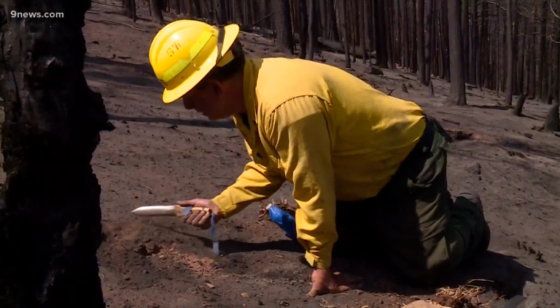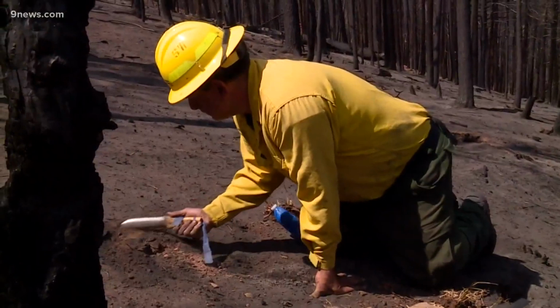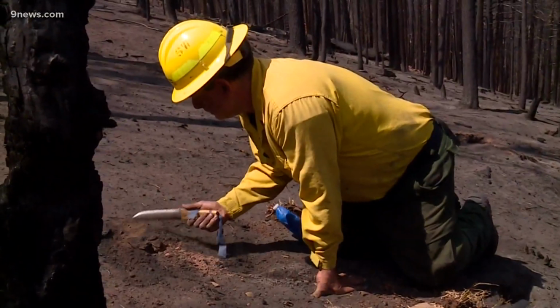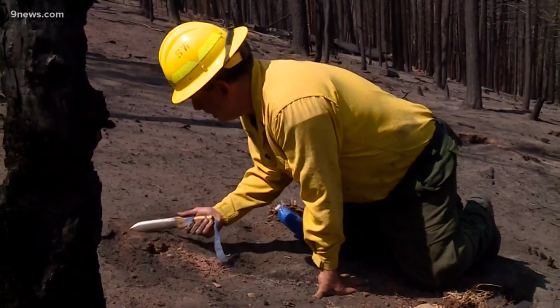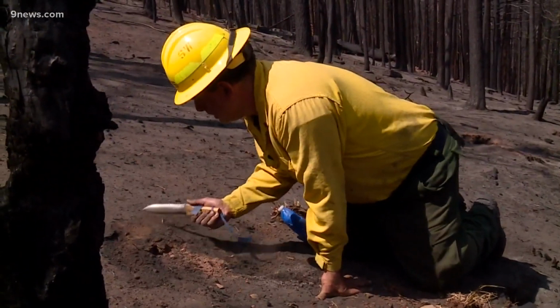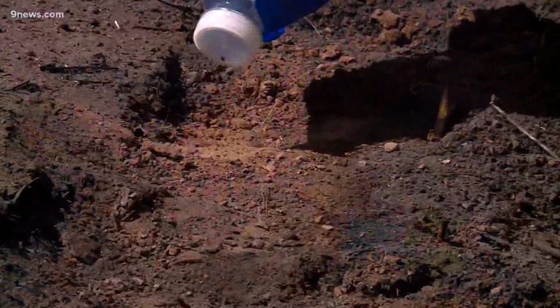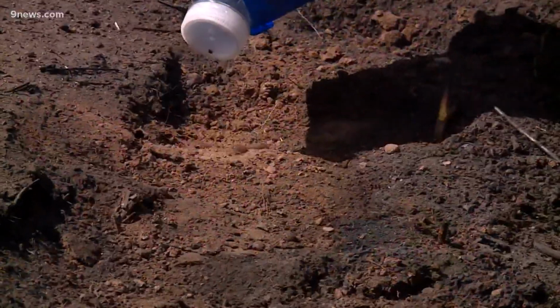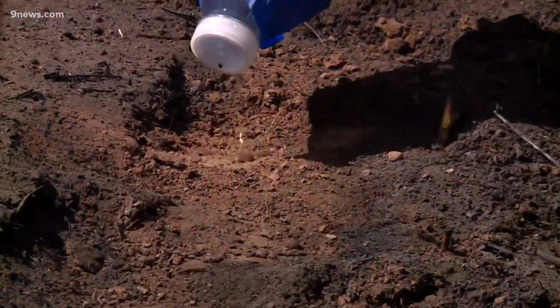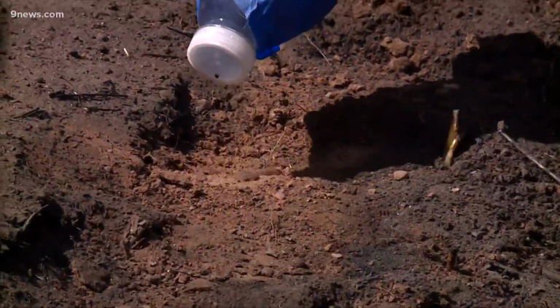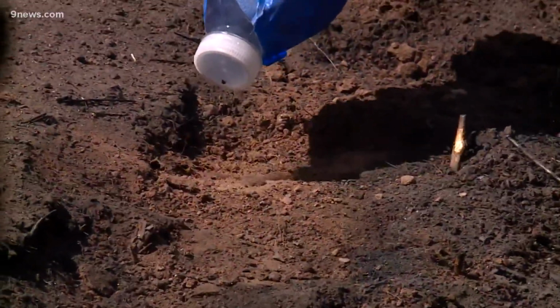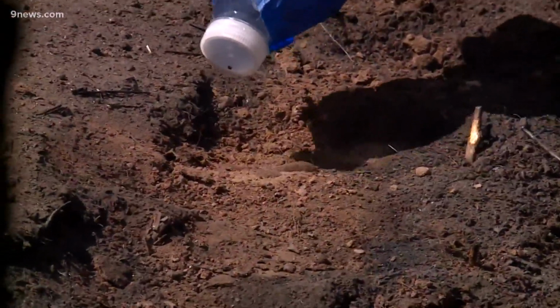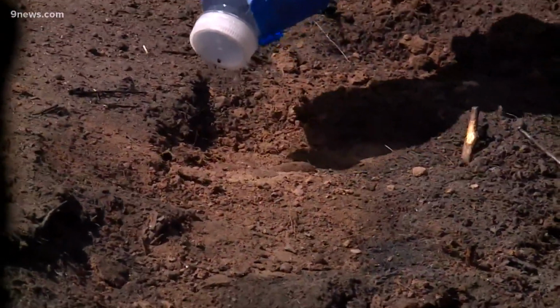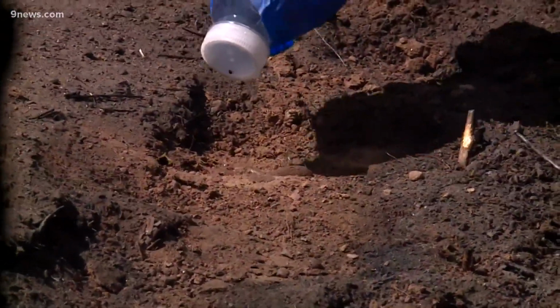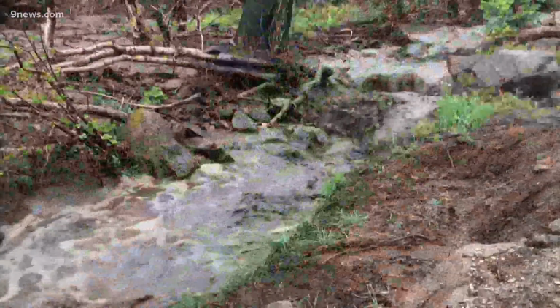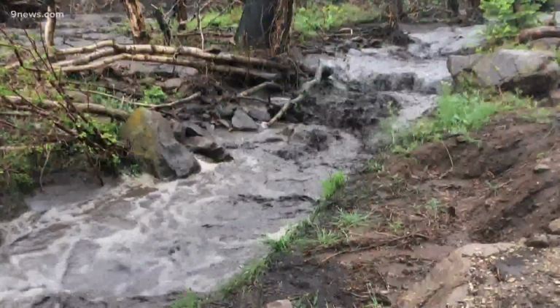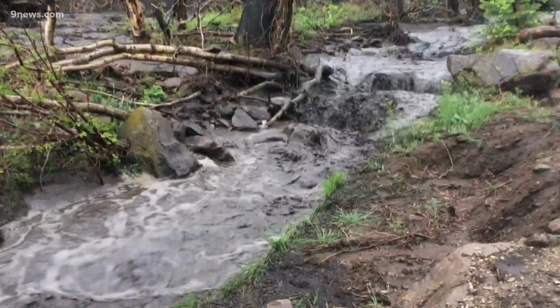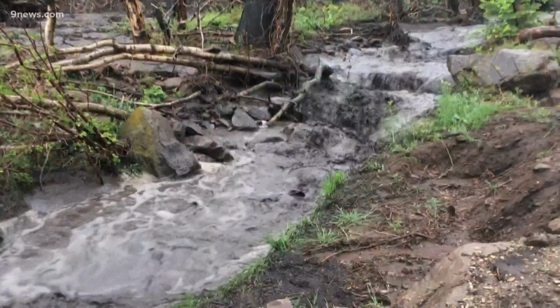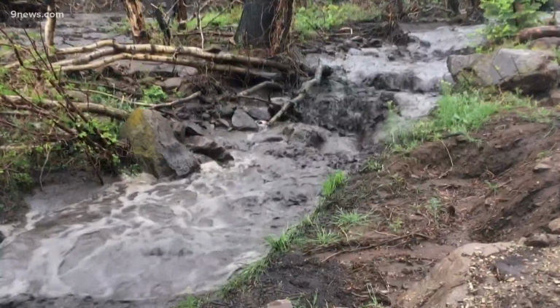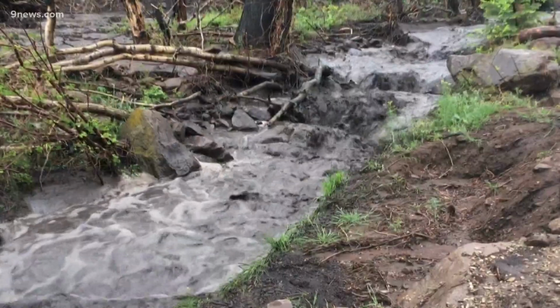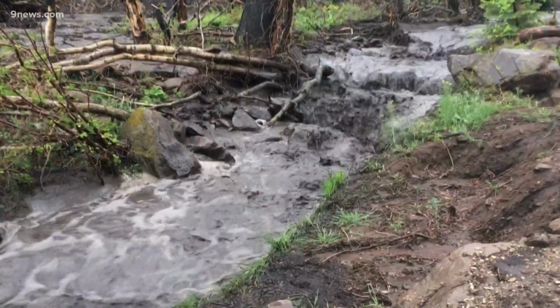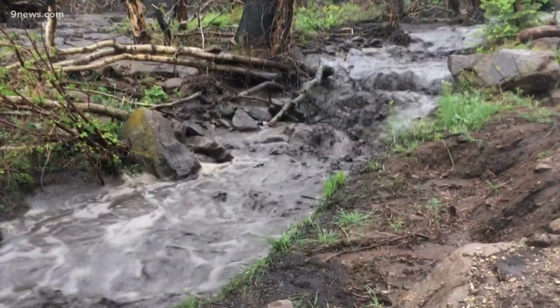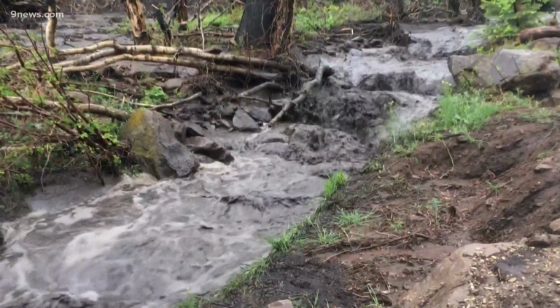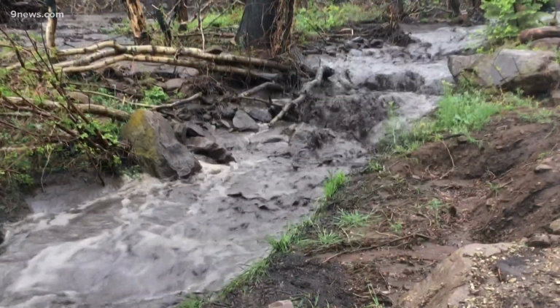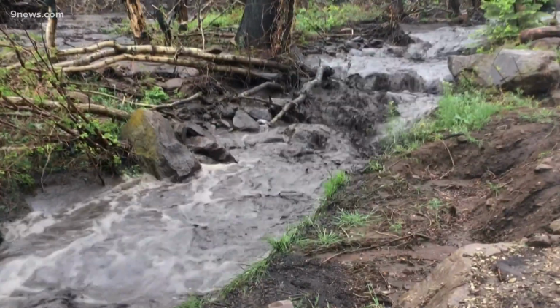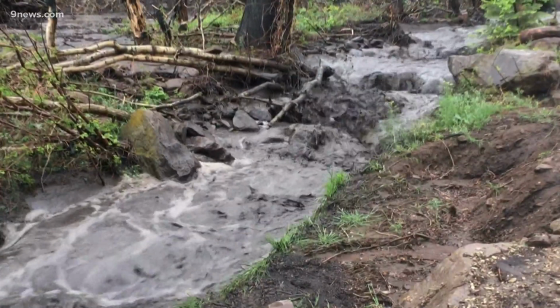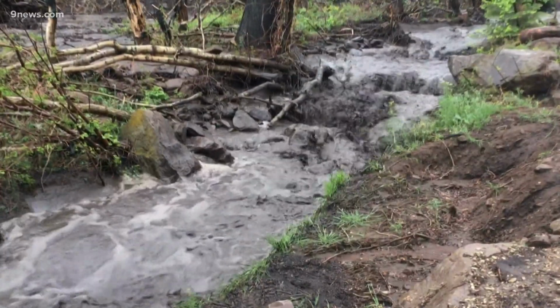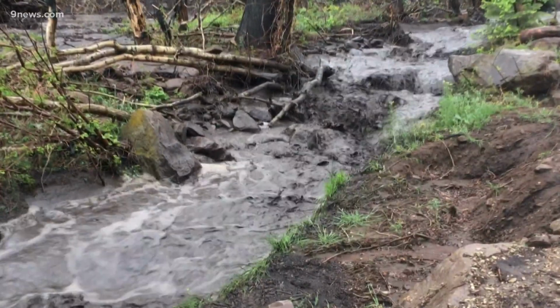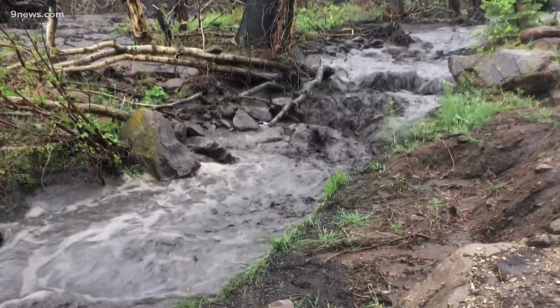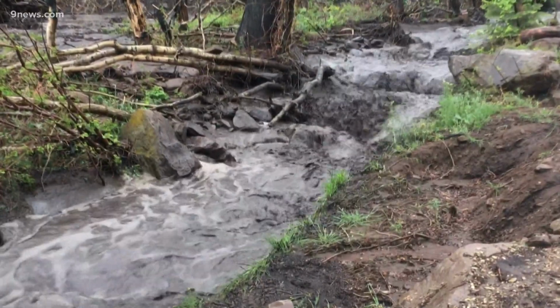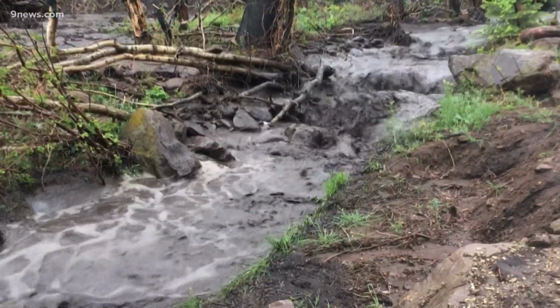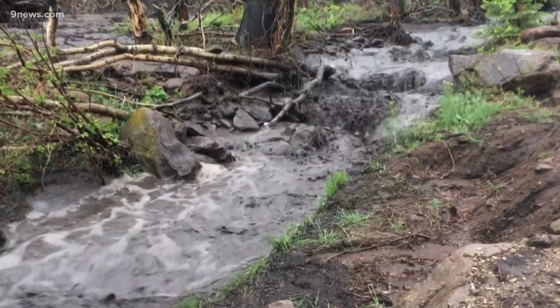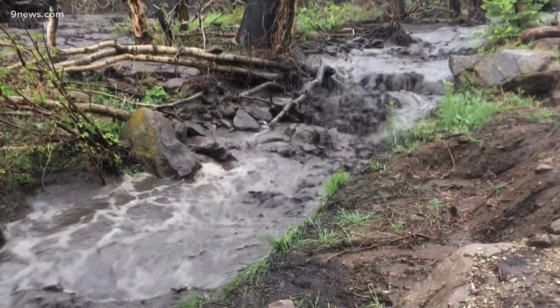That smooth layer can prevent rainwater from absorbing into the soil, and it allows it to accelerate downhill quickly. It's a condition that hydrologists call hydrophobic soil.